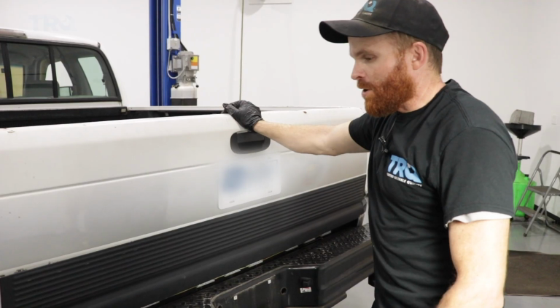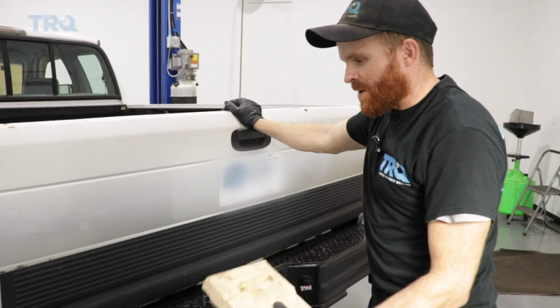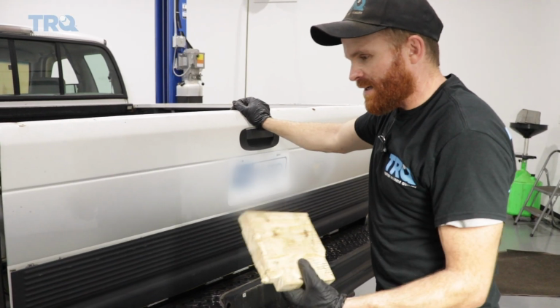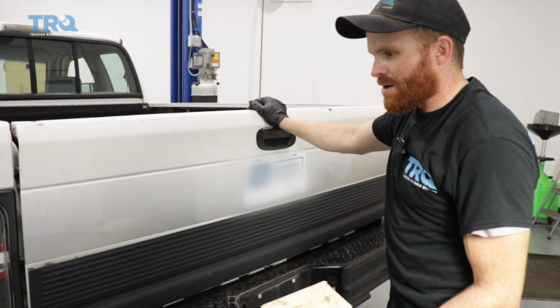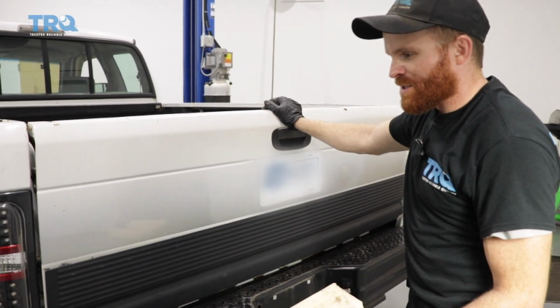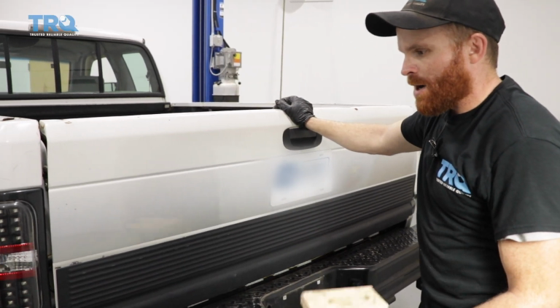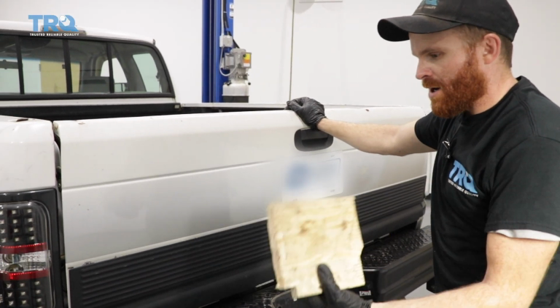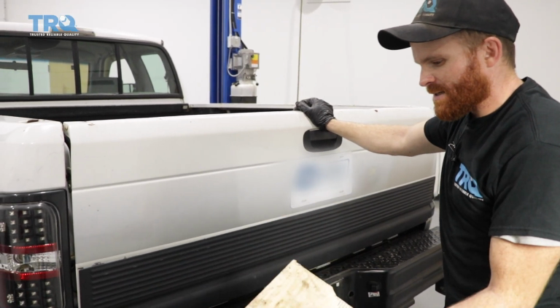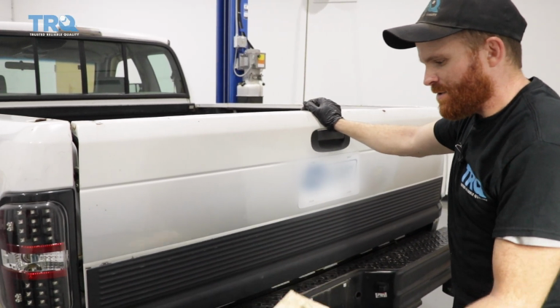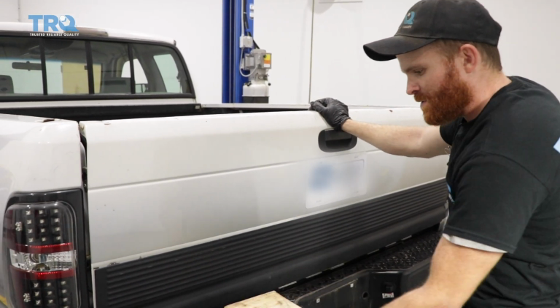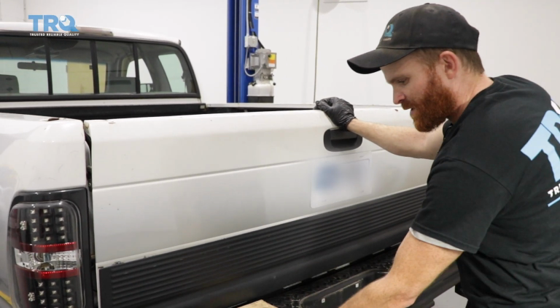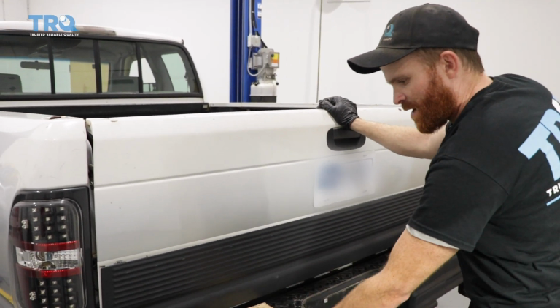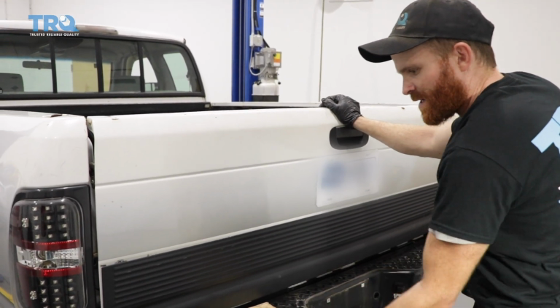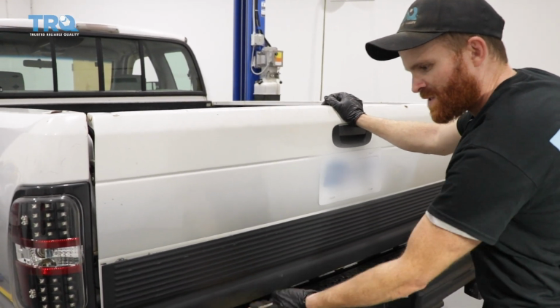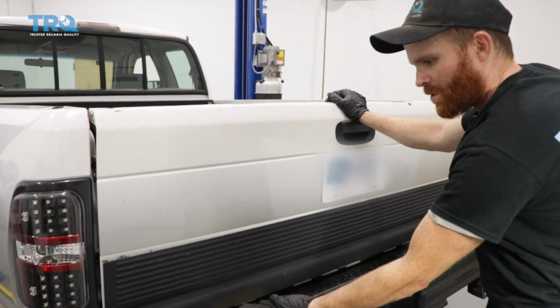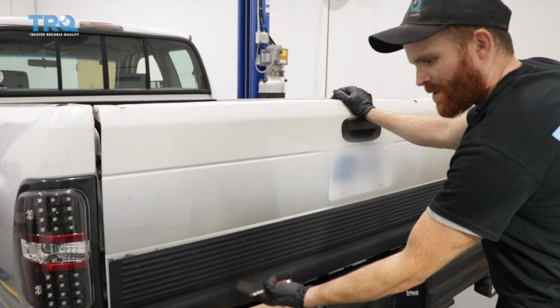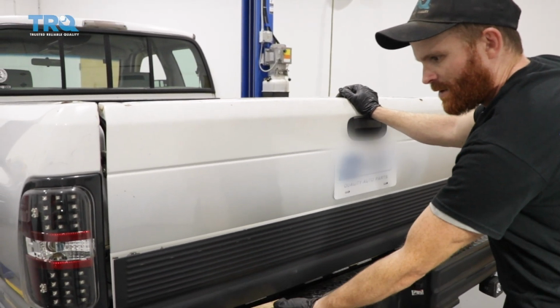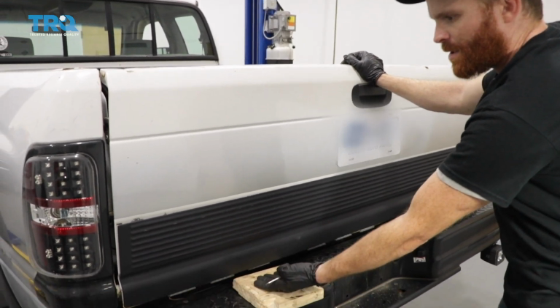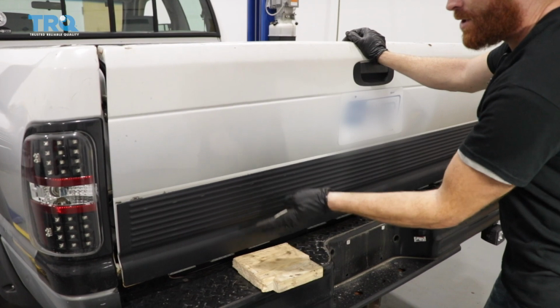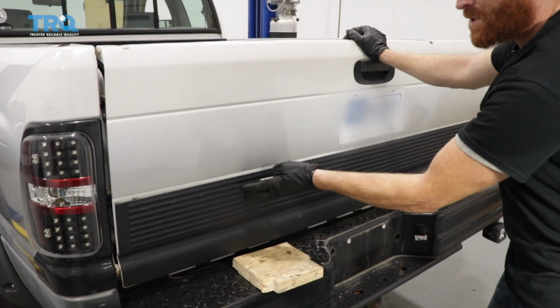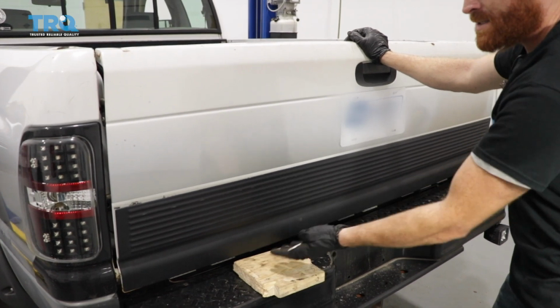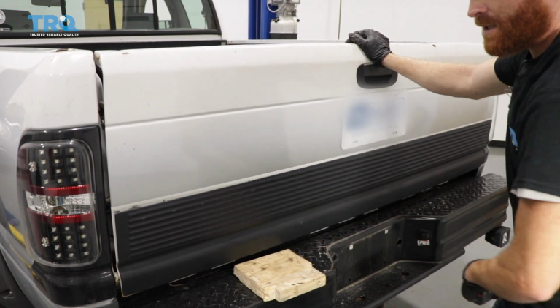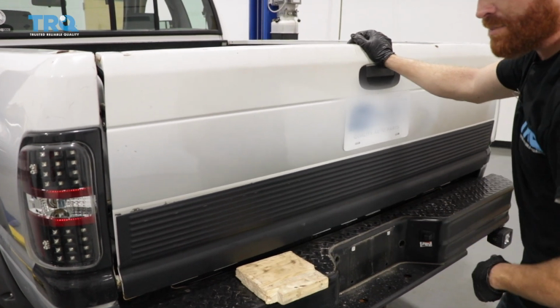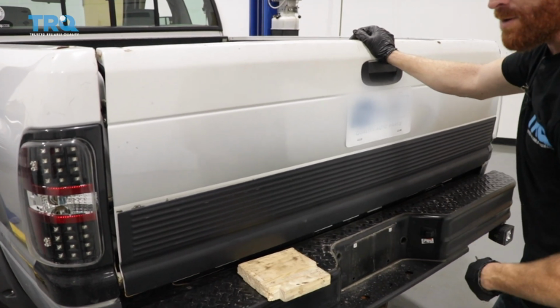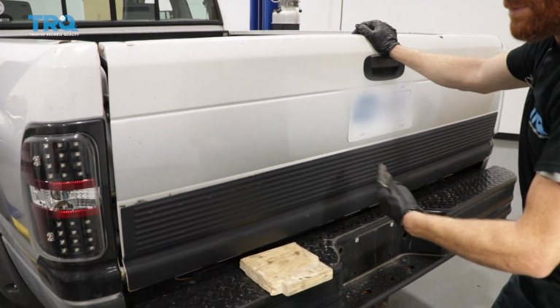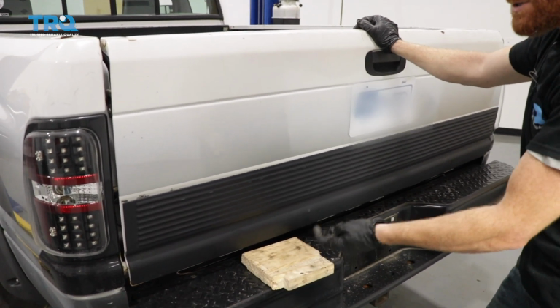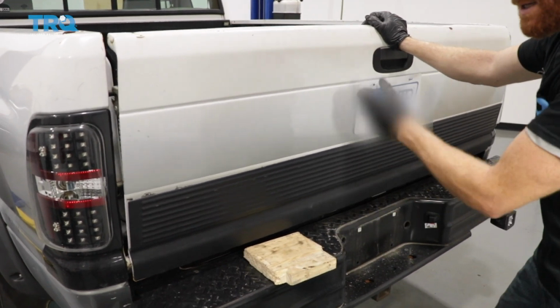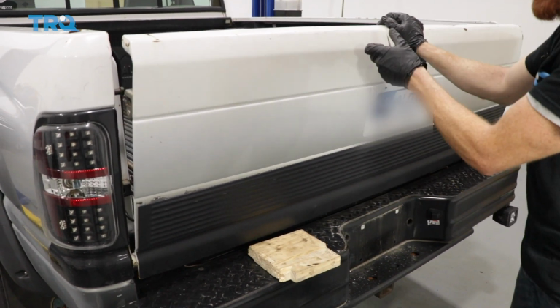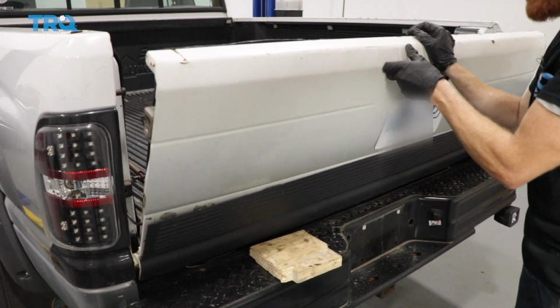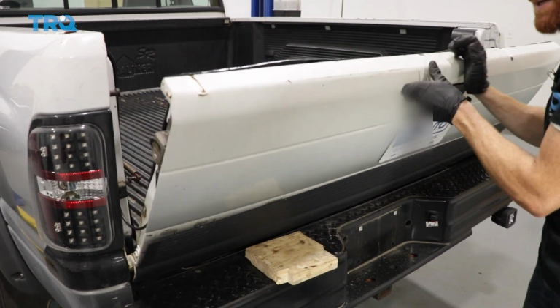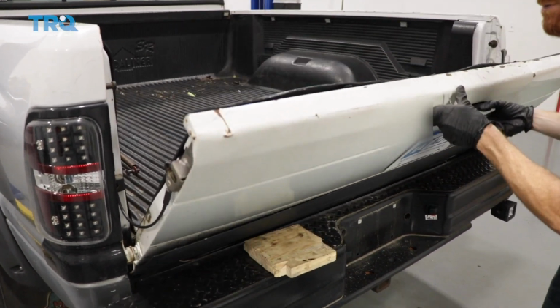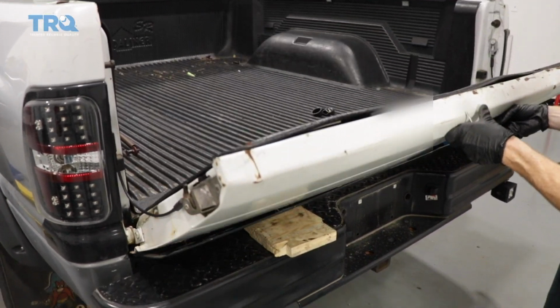To get started on this job, what I always like to do is use something soft like a piece of wood right down on the bumper, in between the tailgate and the bumper. That's just gonna help prevent it from falling down too far.